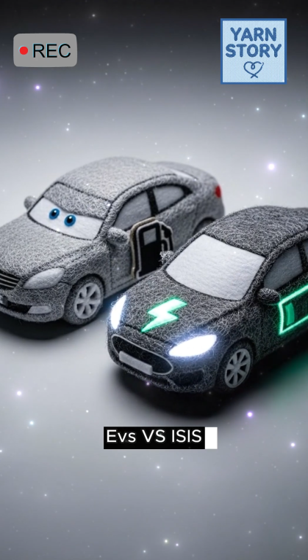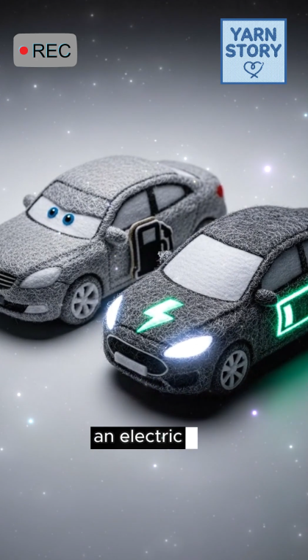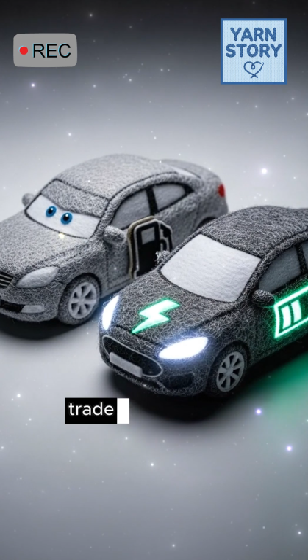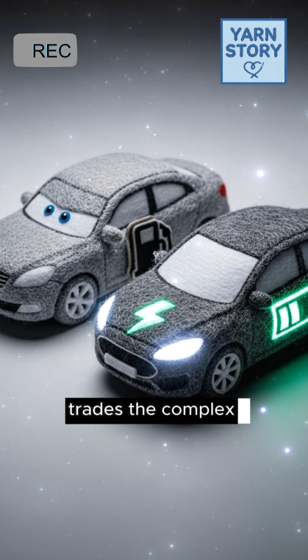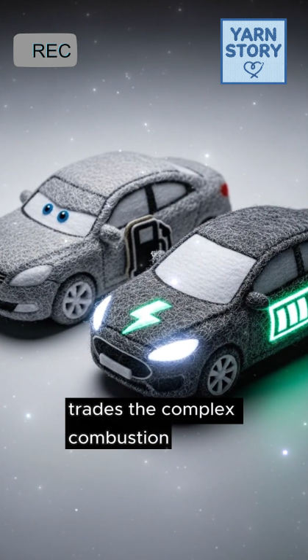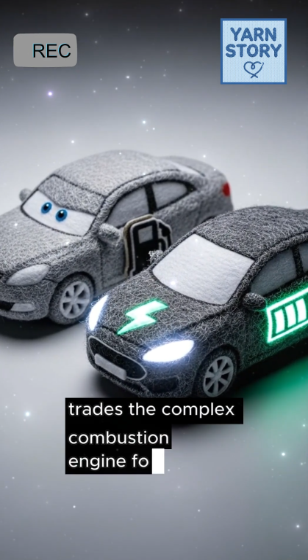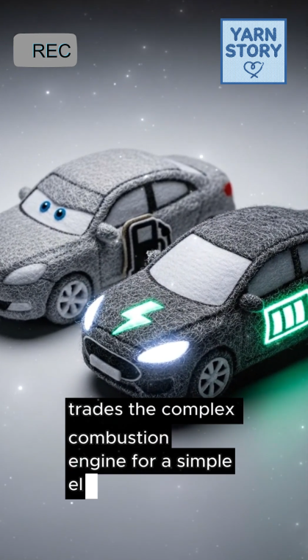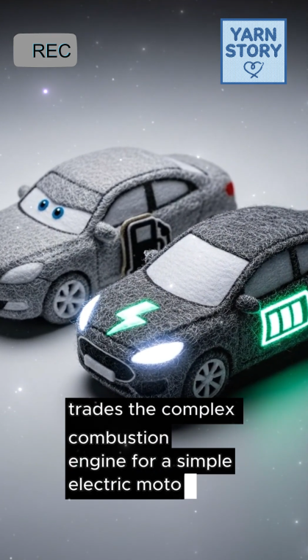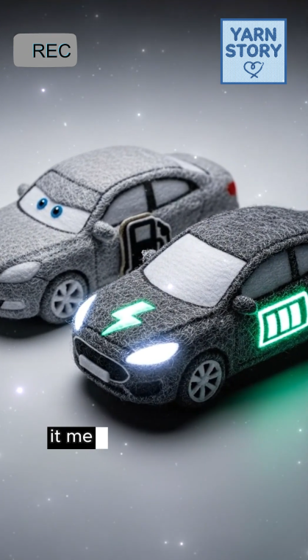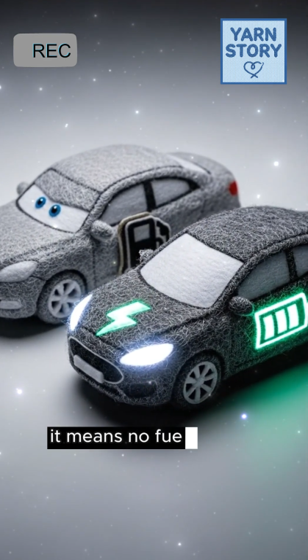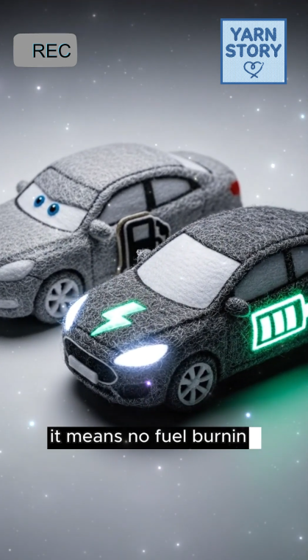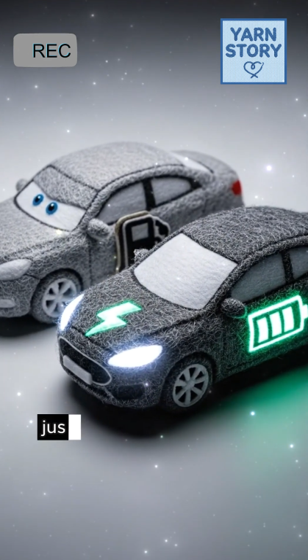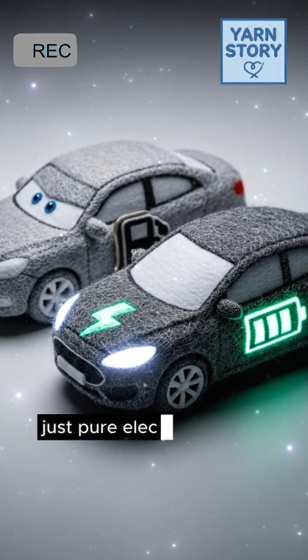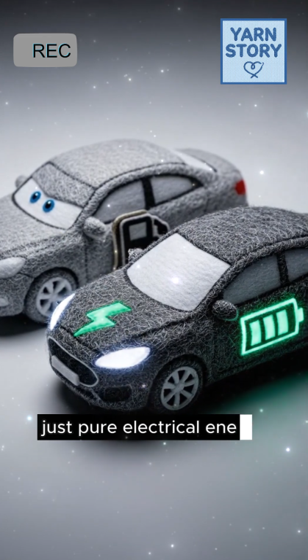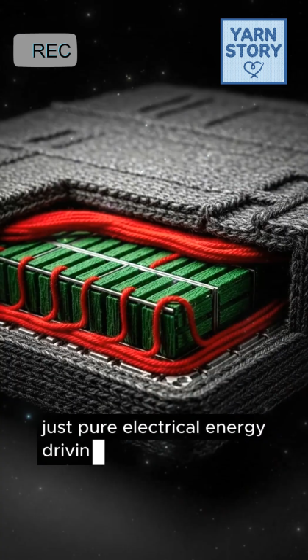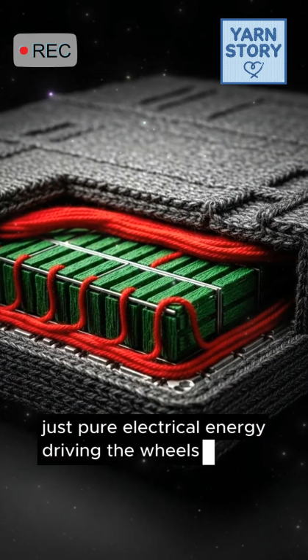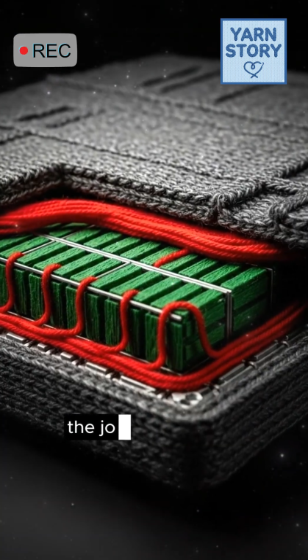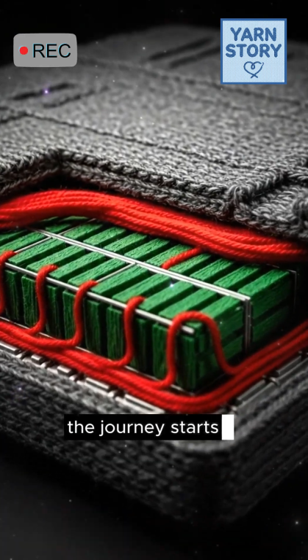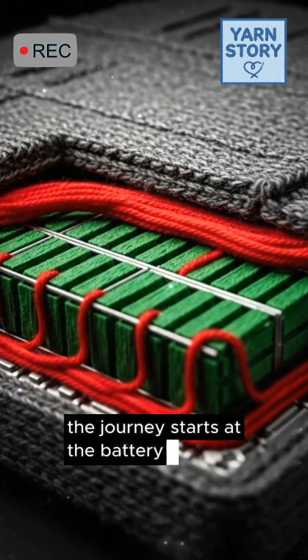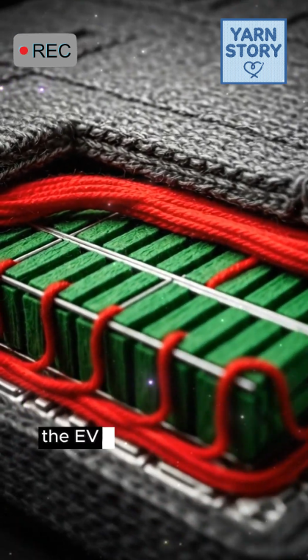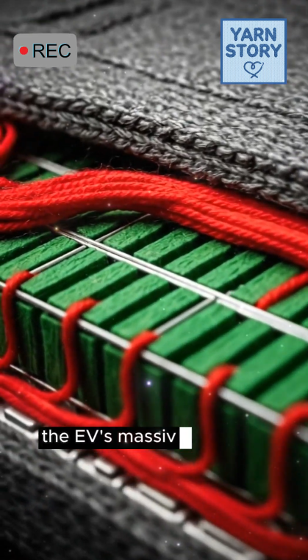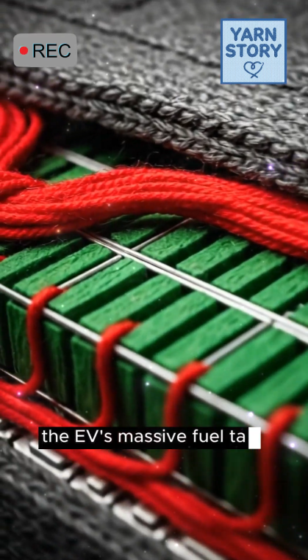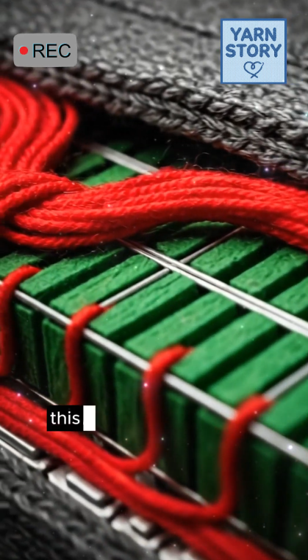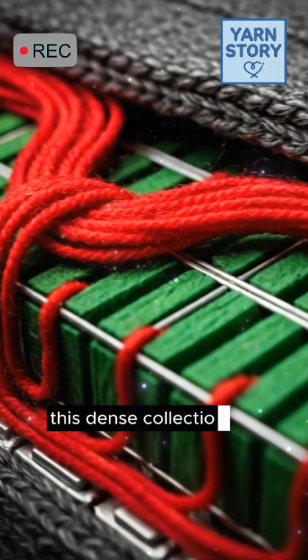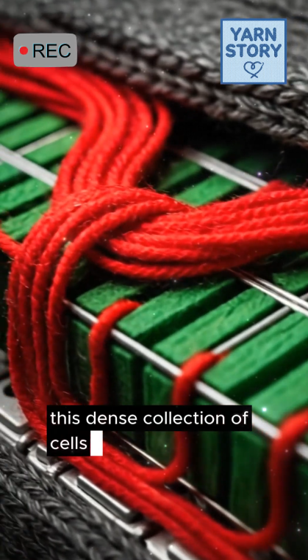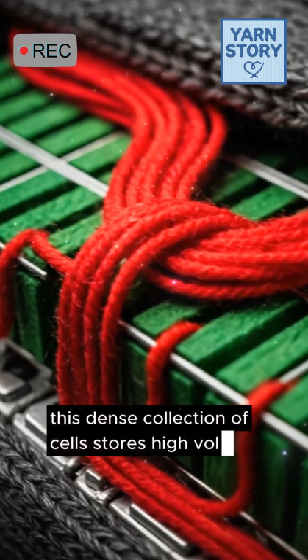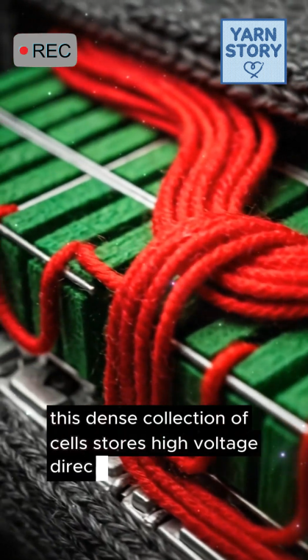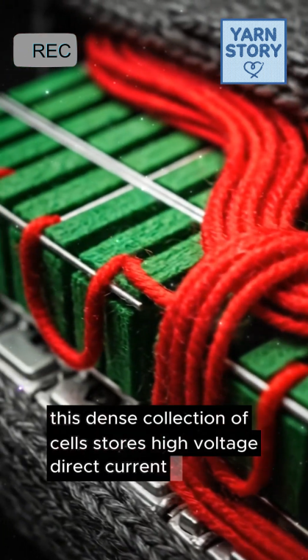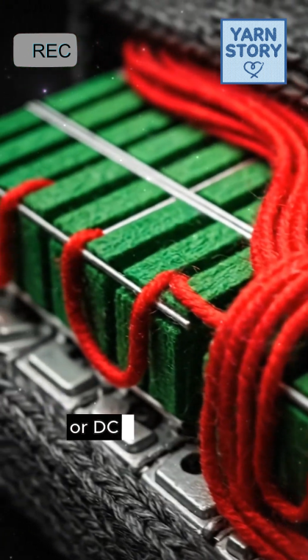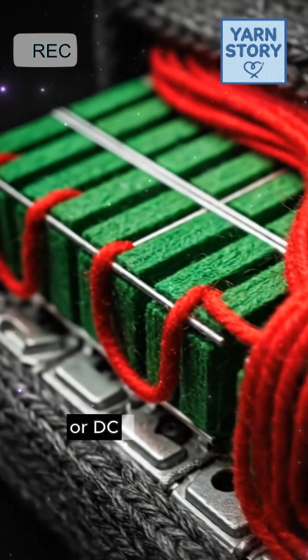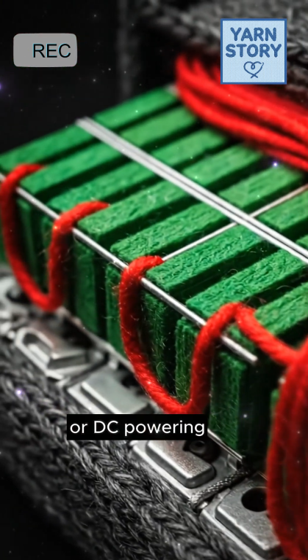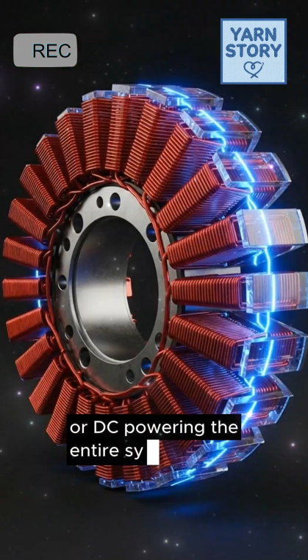An electric car trades the complex combustion engine for a simple electric motor. It means no fuel burning, just pure electrical energy driving the wheels. The journey starts at the battery pack — the EV's massive fuel tank. This dense collection of cells stores high-voltage direct current, or DC, powering the entire system.